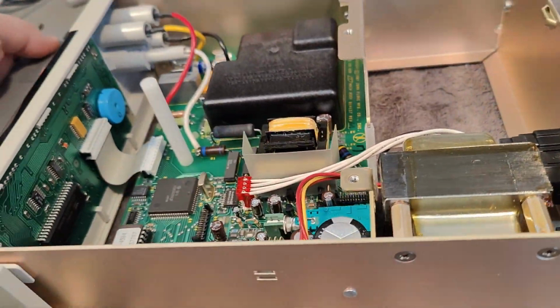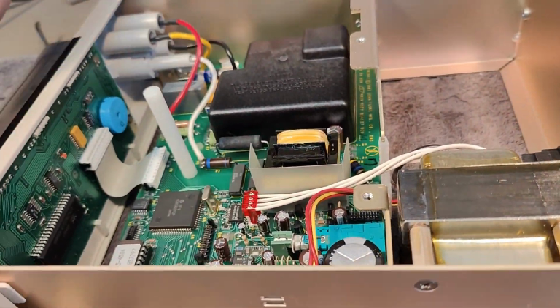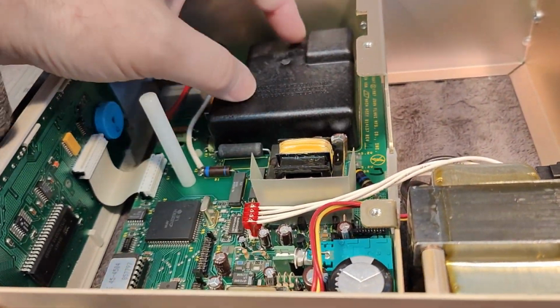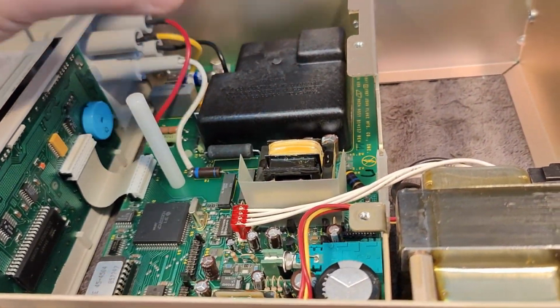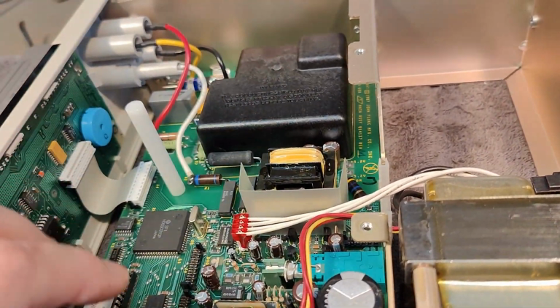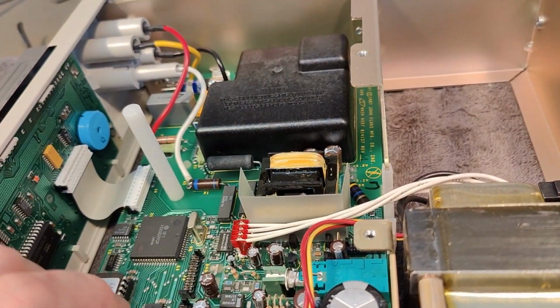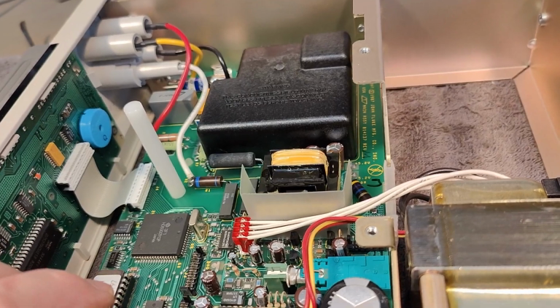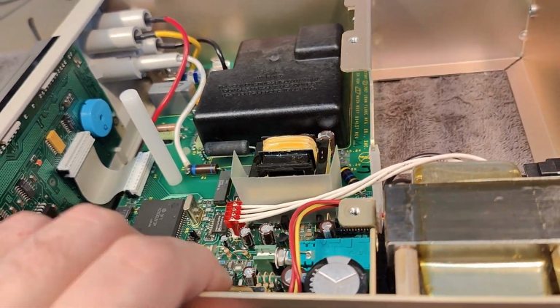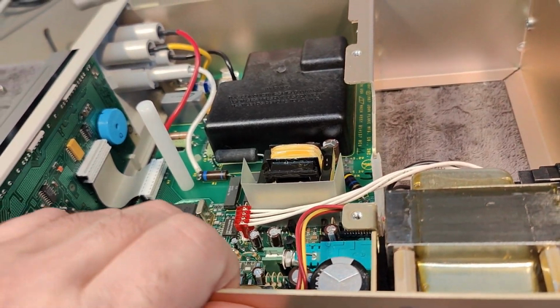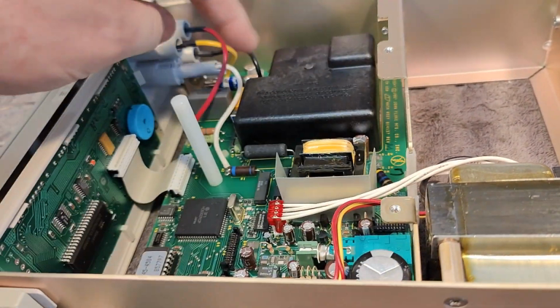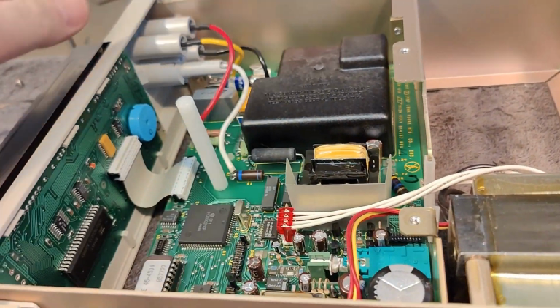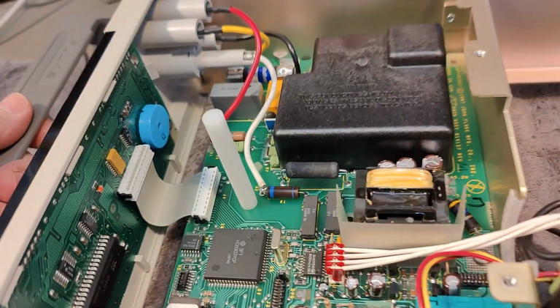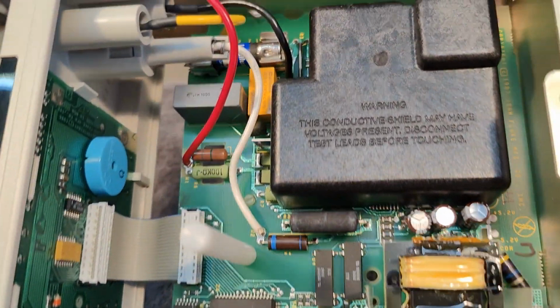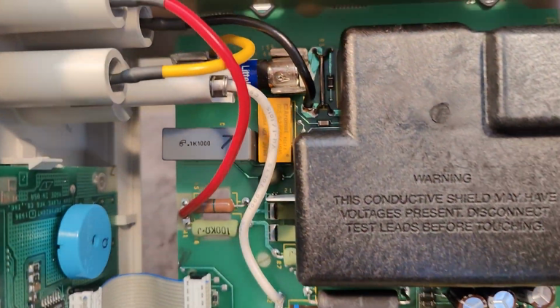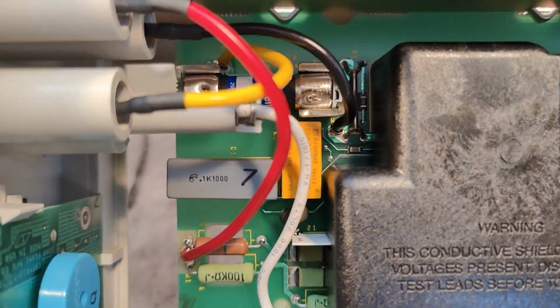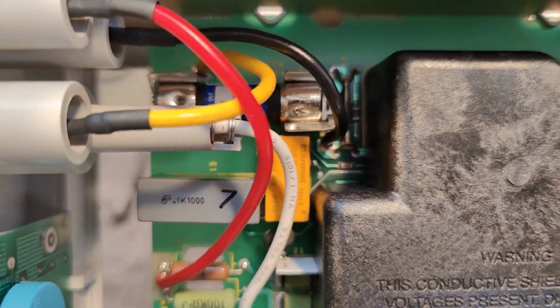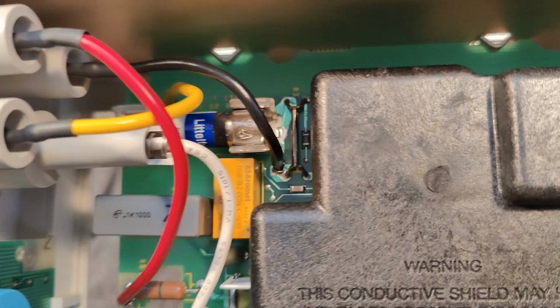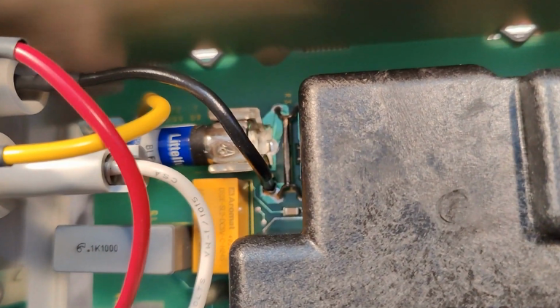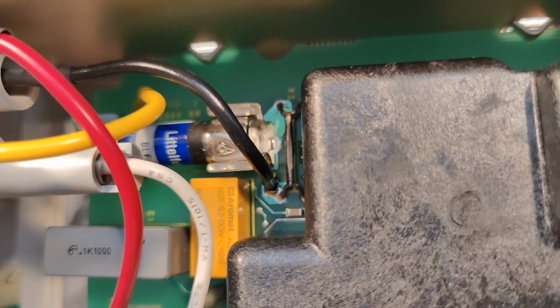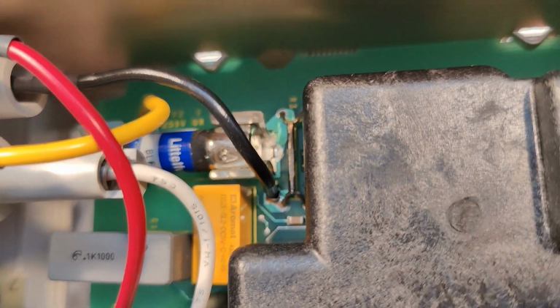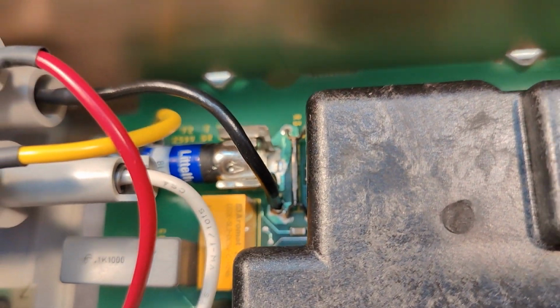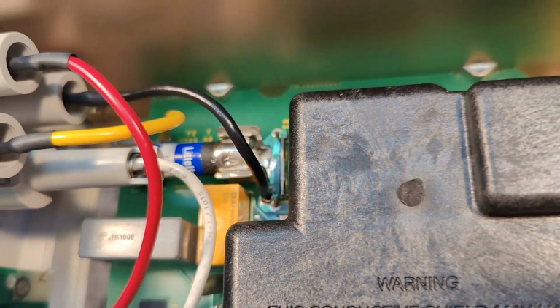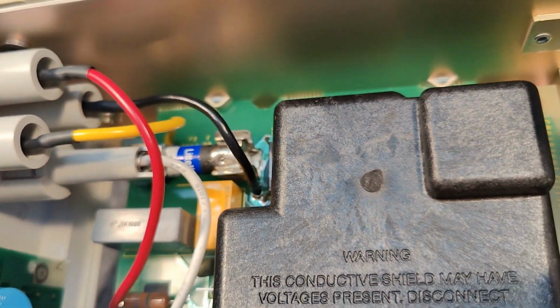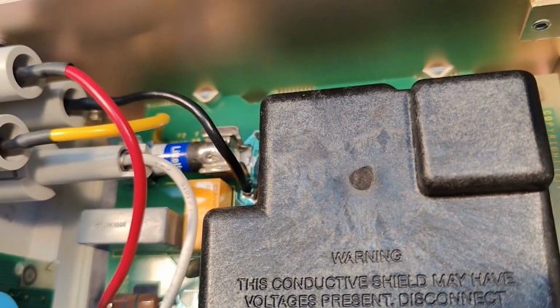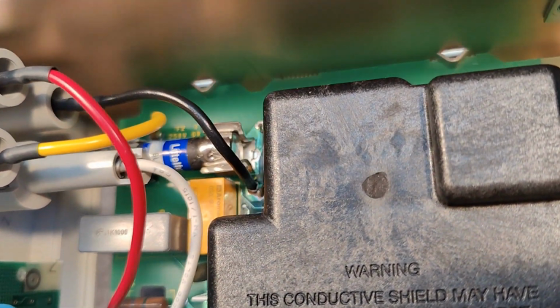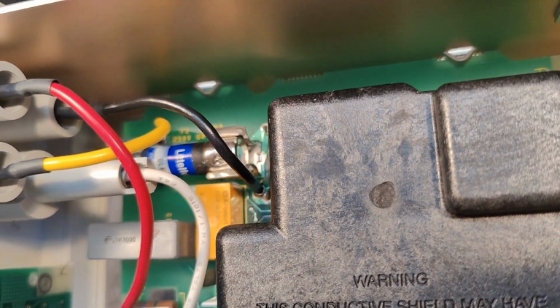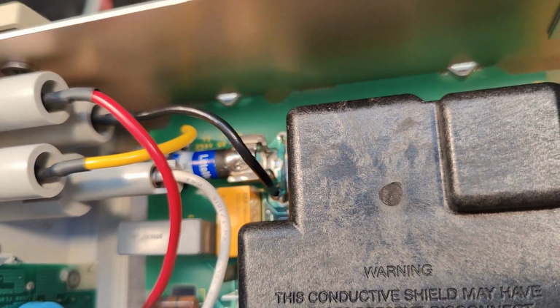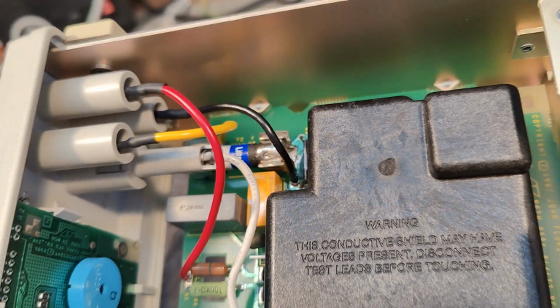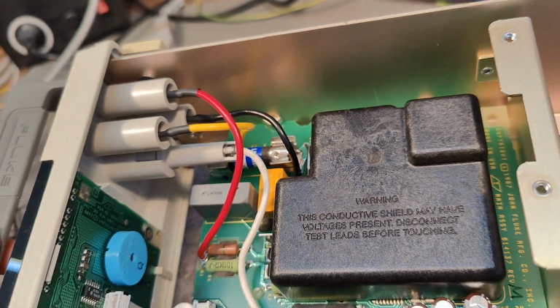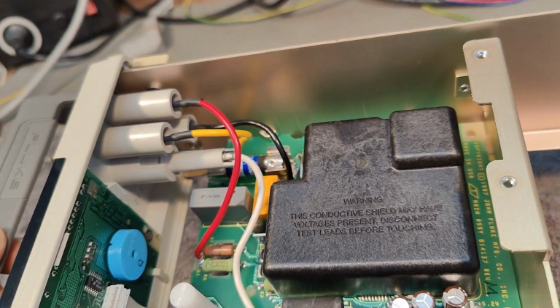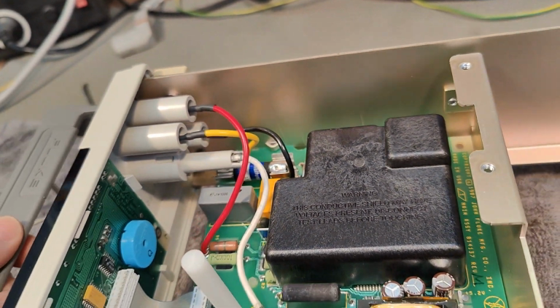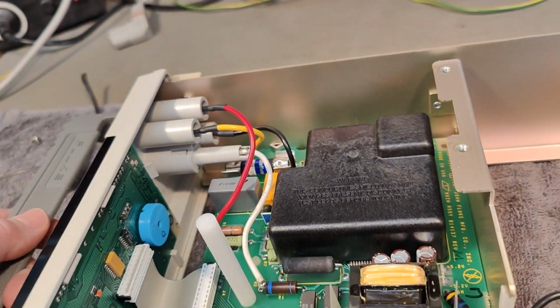Of course we have to take away this little shield box and inspect all this analog stuff. Big, hefty fuse — this is funny, isn't it? The biggest fuse in the box, and this is called the Little Fuse. But that's just a company name. I kind of like it a lot.